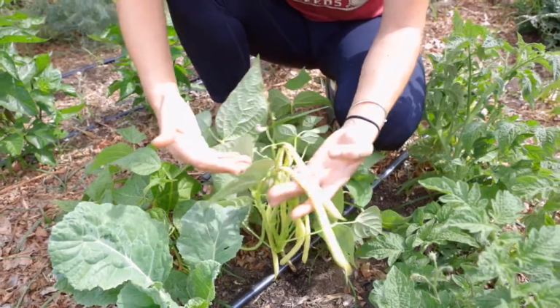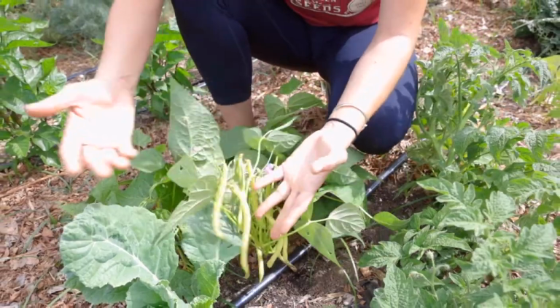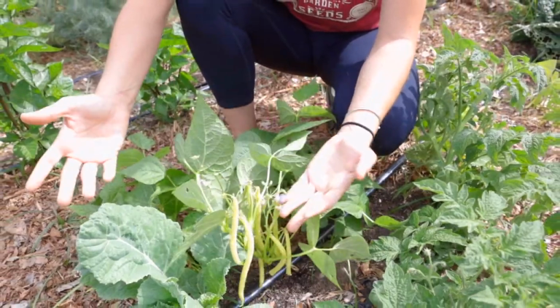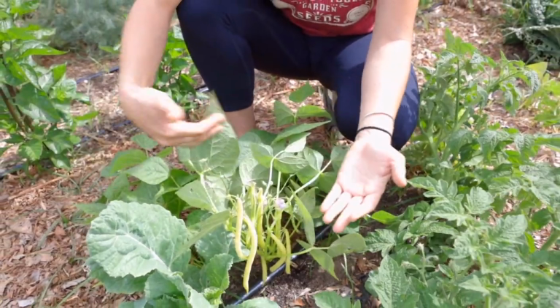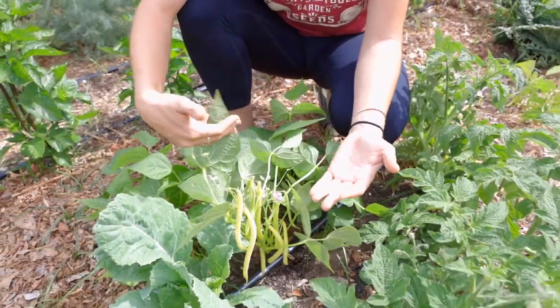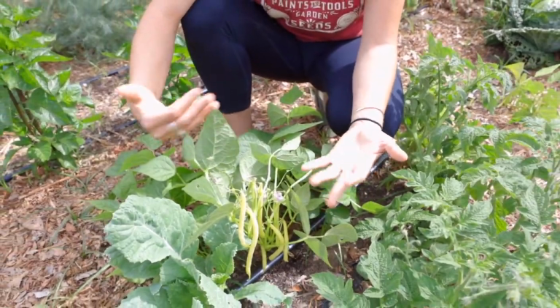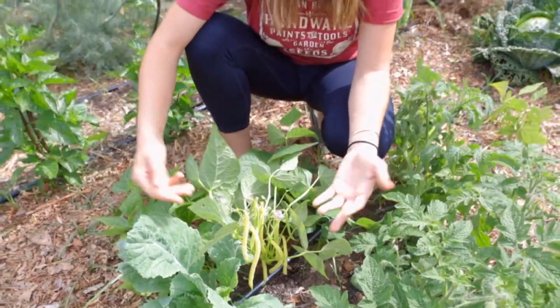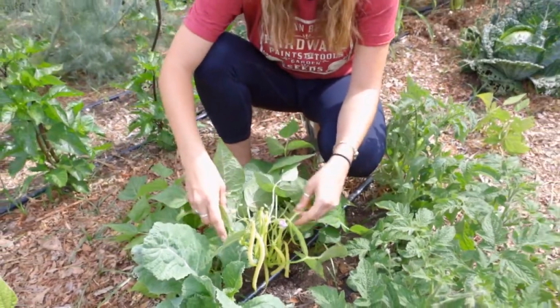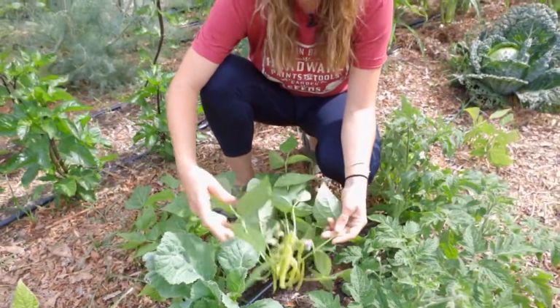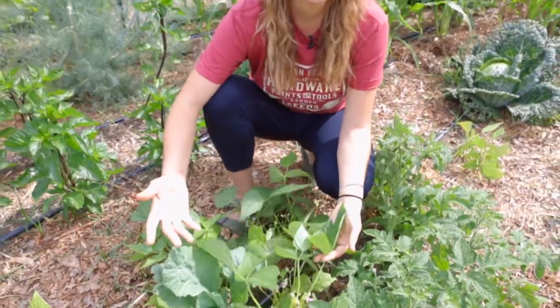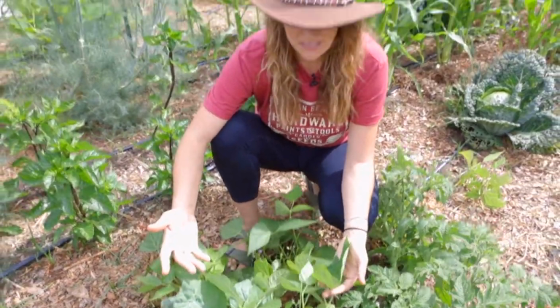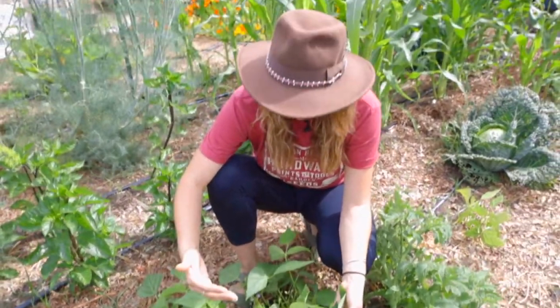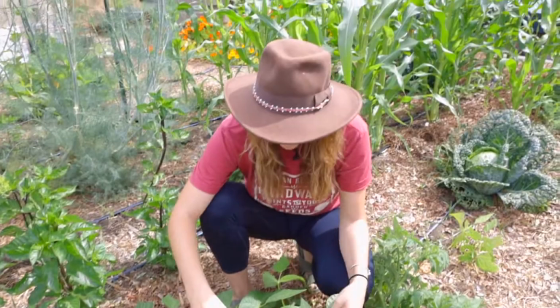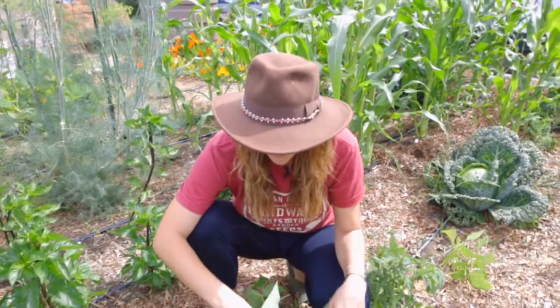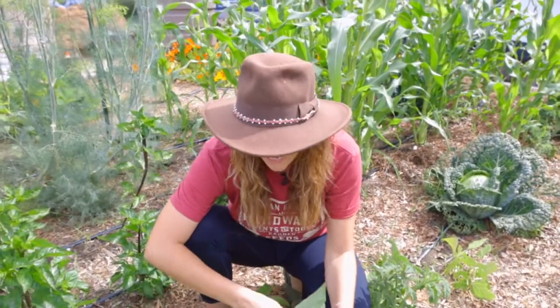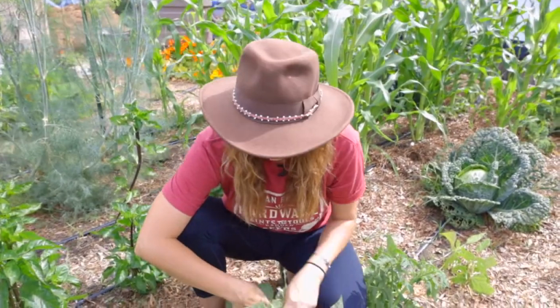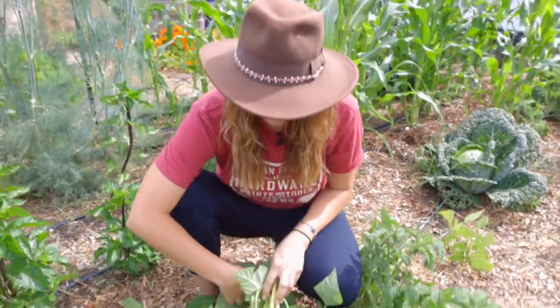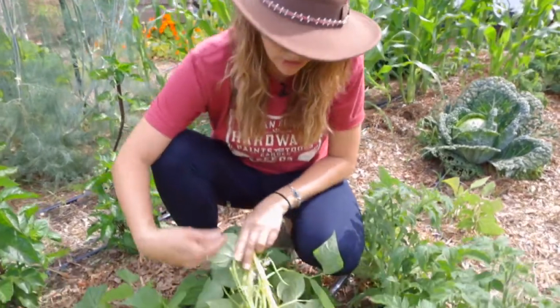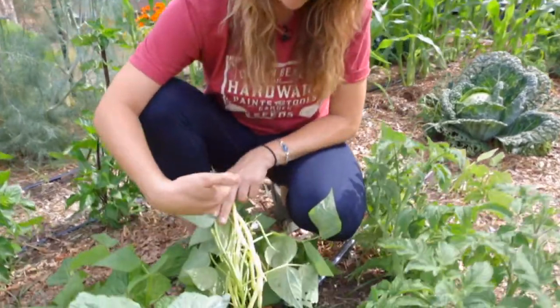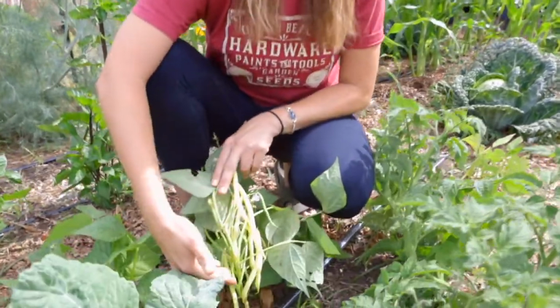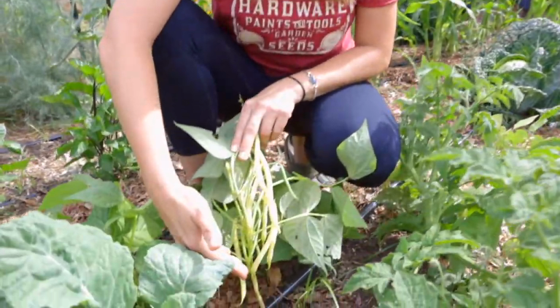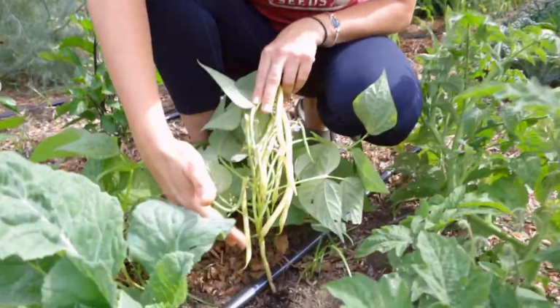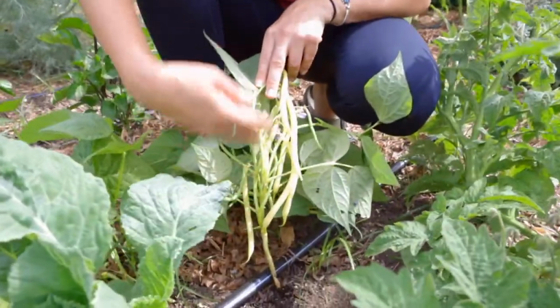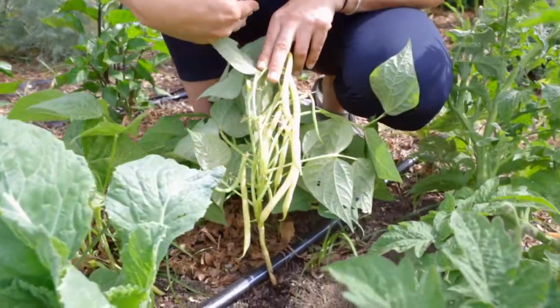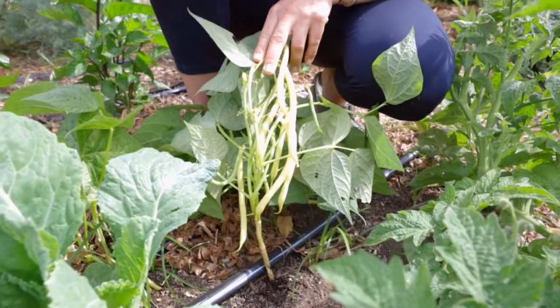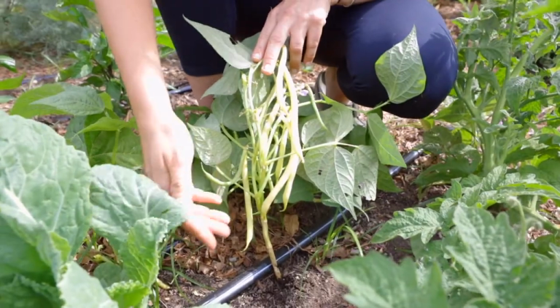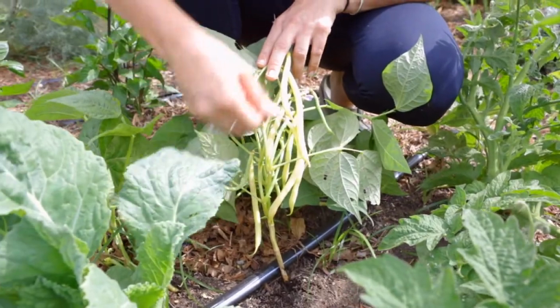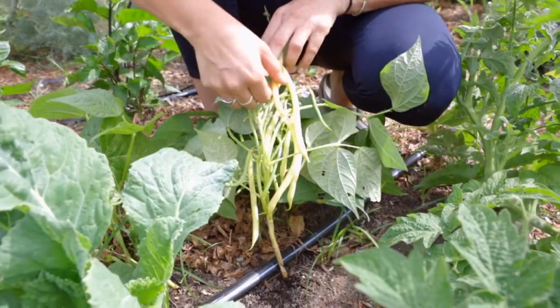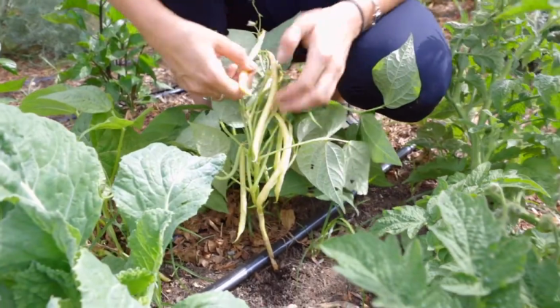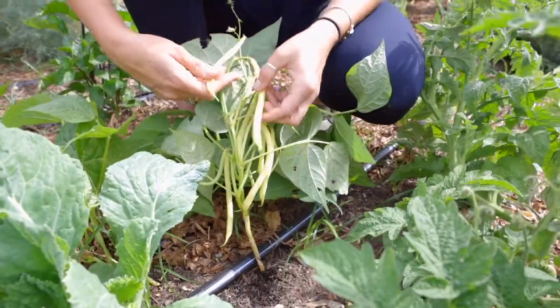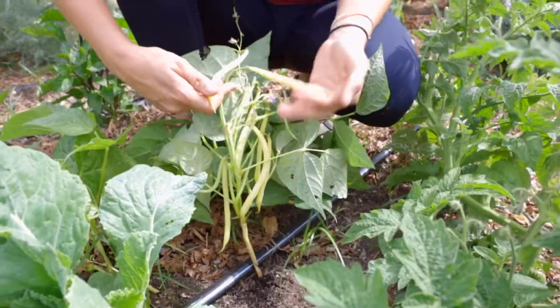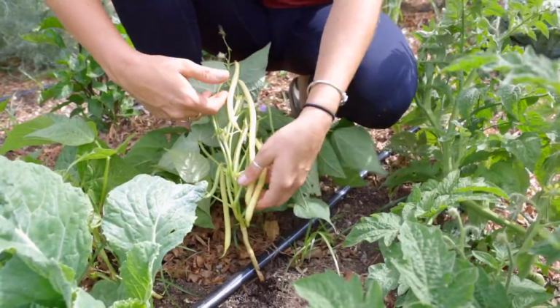Why would you choose bush over pole? What makes the most sense? Well, look at how compact these plants are and look at how many beans. This is one small plant here and it's loaded with beans.